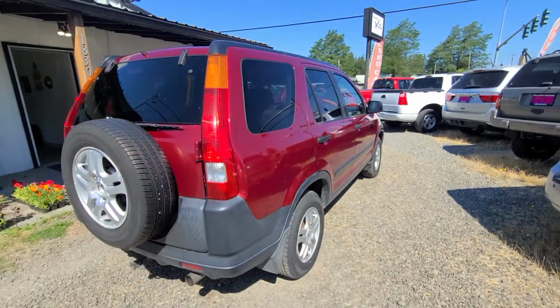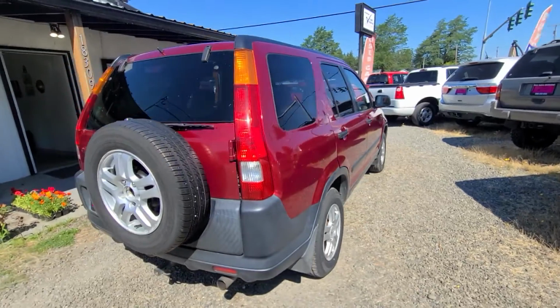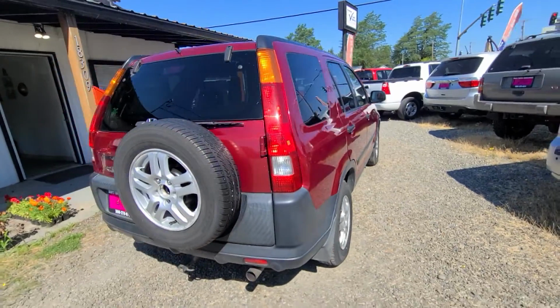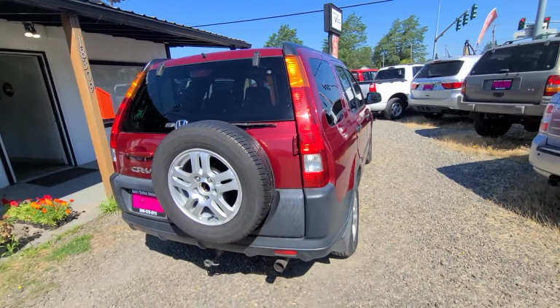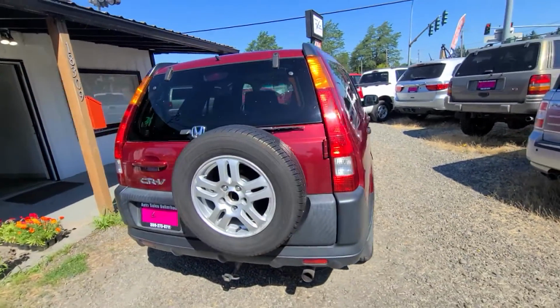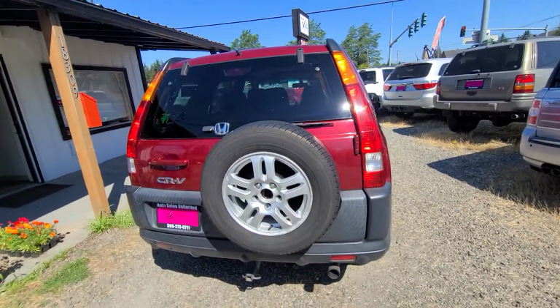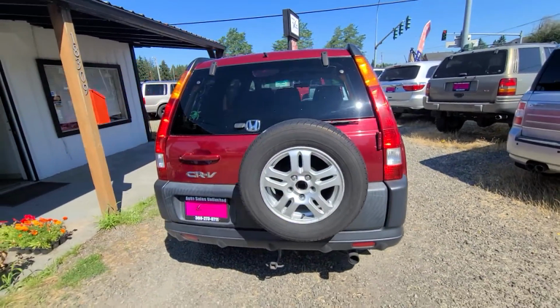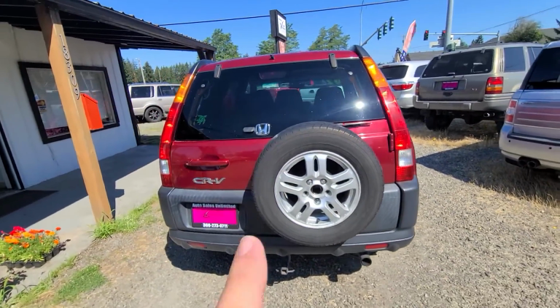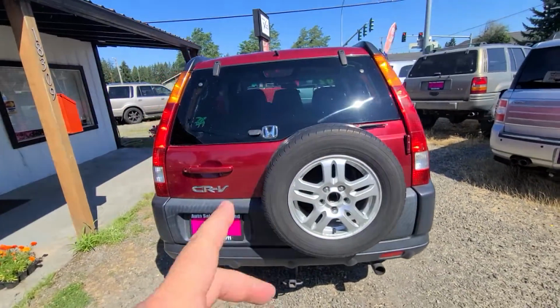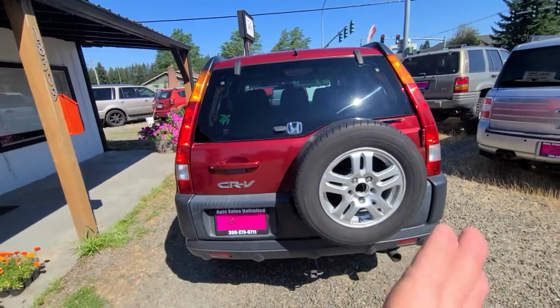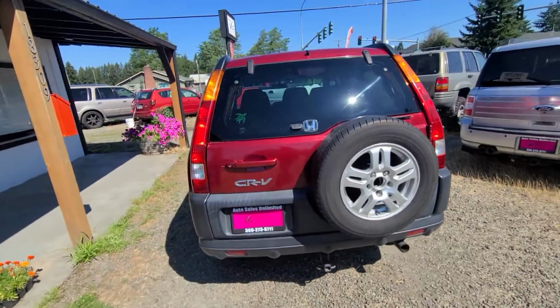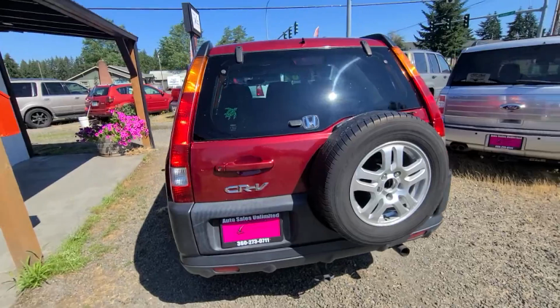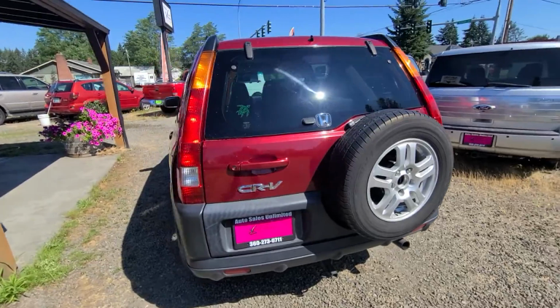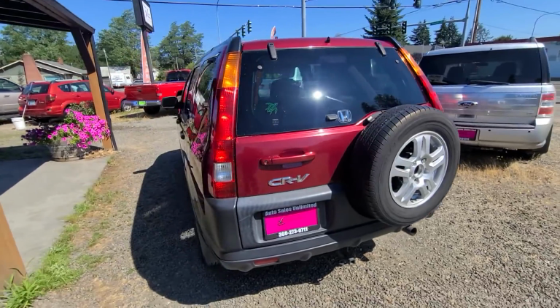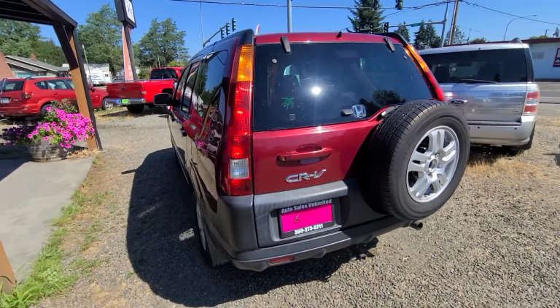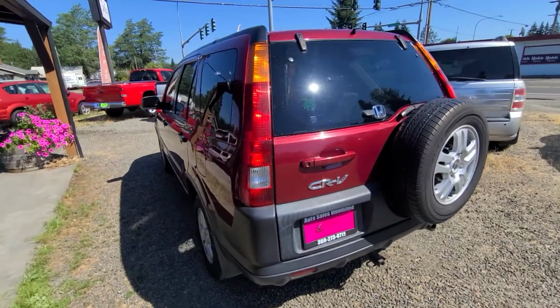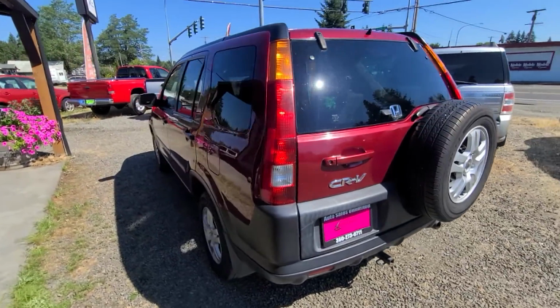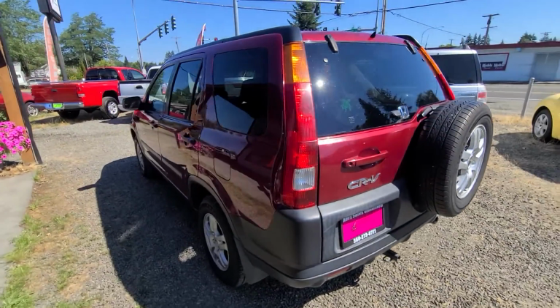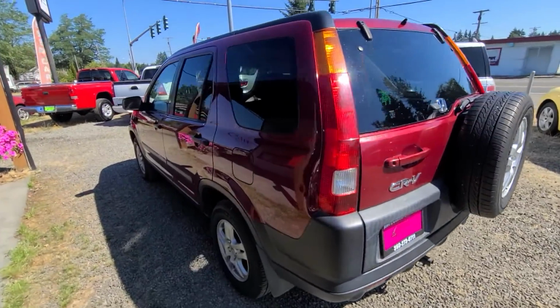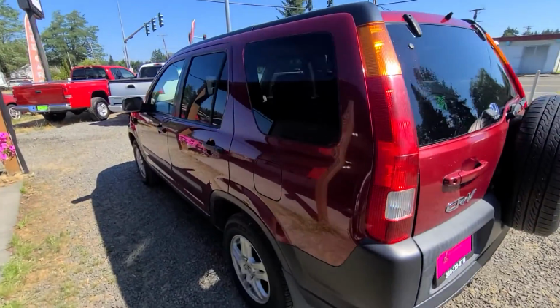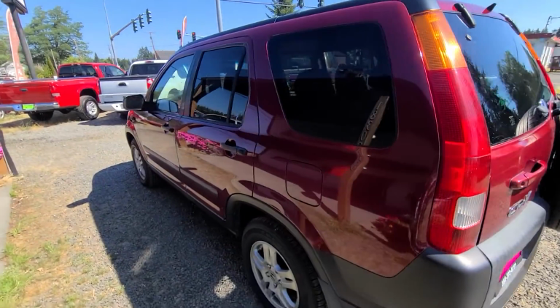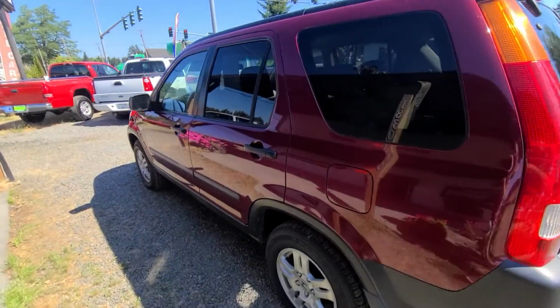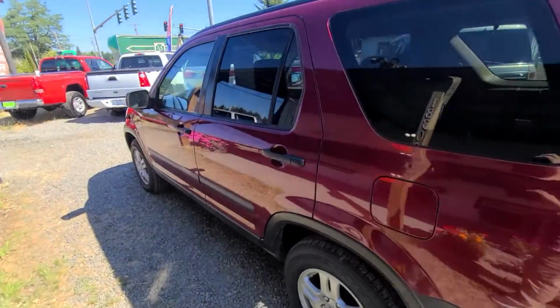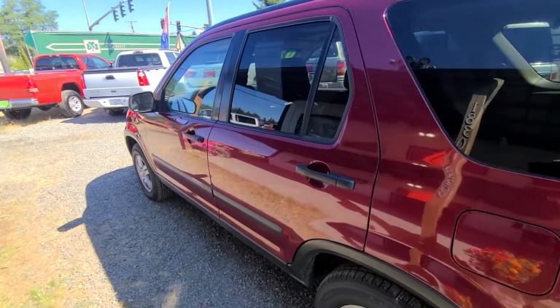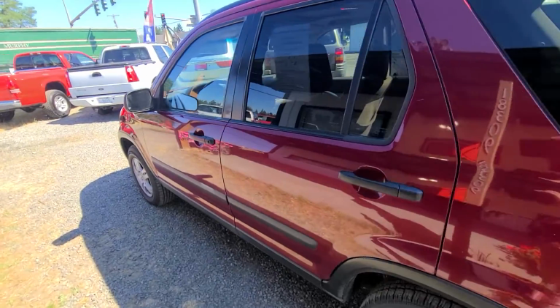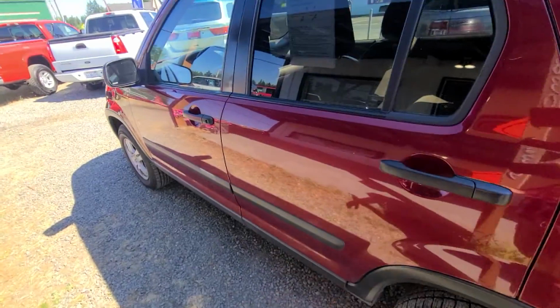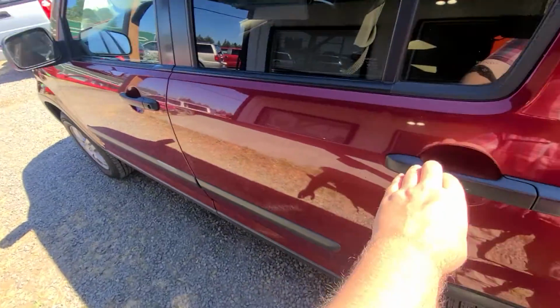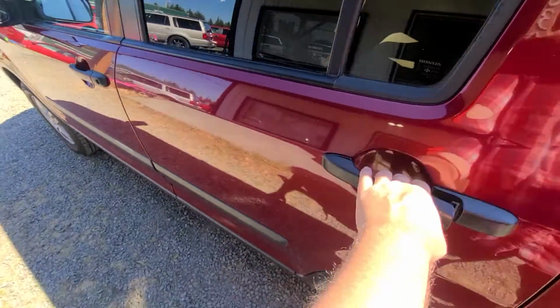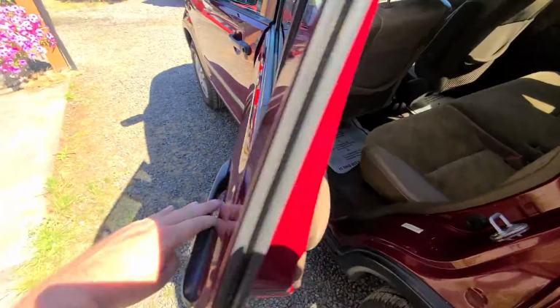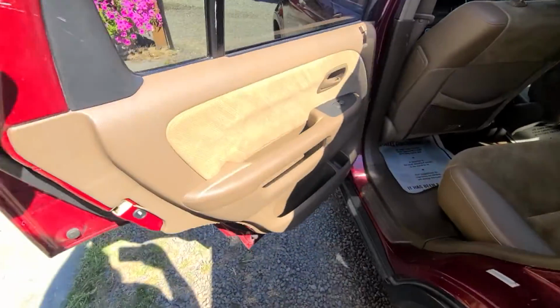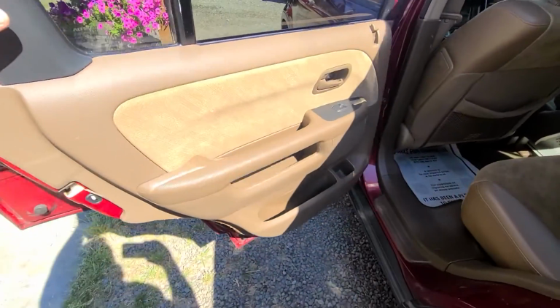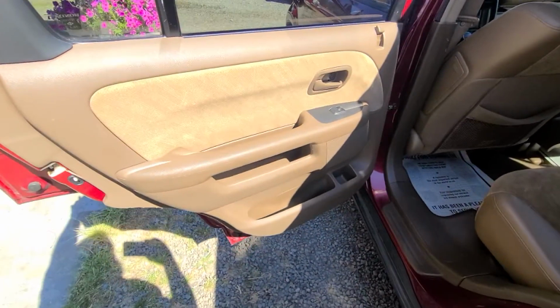The rear hatch is a barn door style. You've got a handle over here and it swings — everything's hinged on the right-hand side, the passenger side. Not a bad looking CR-V.